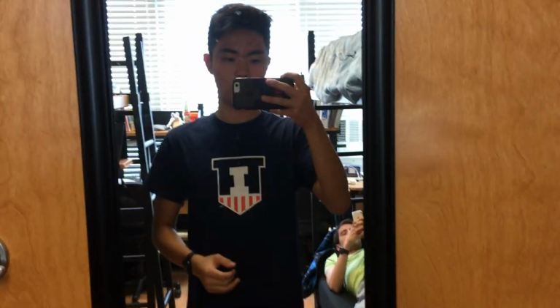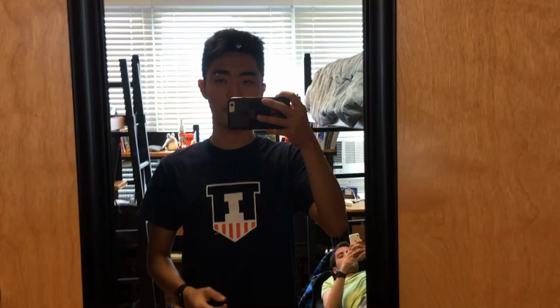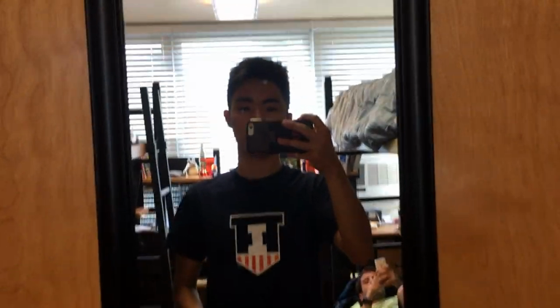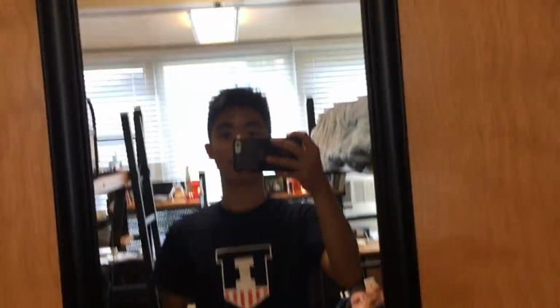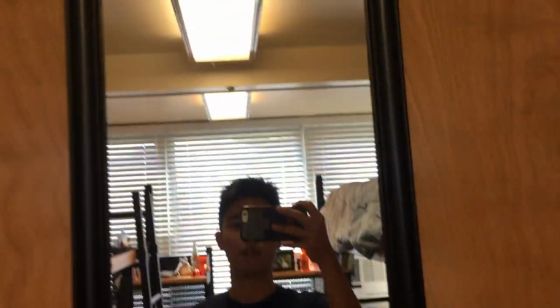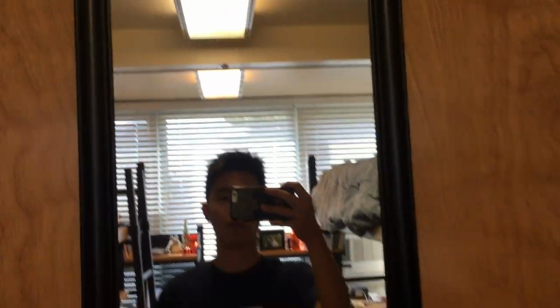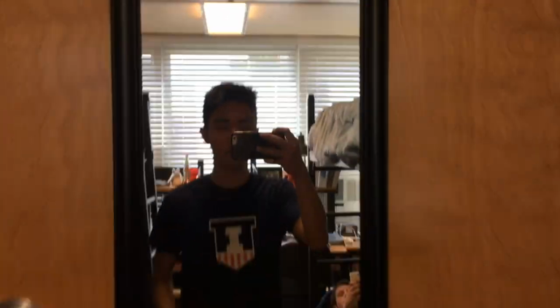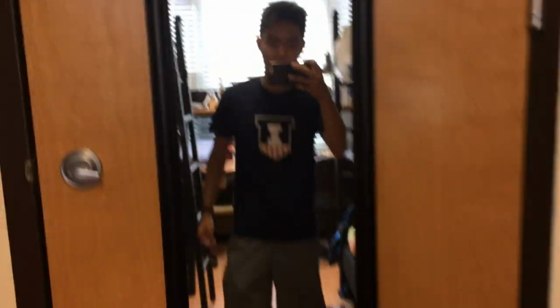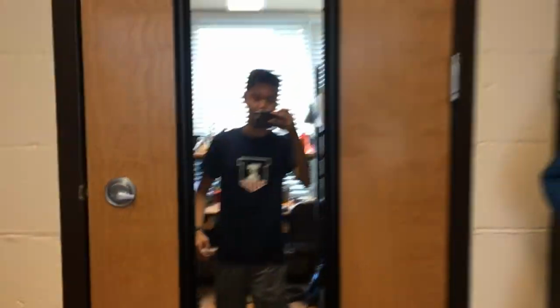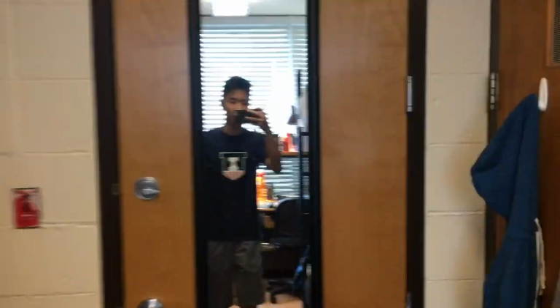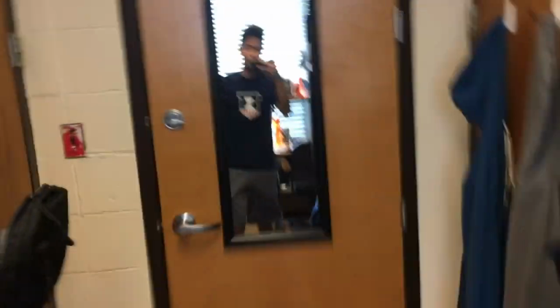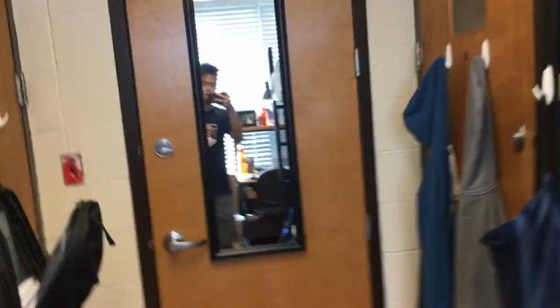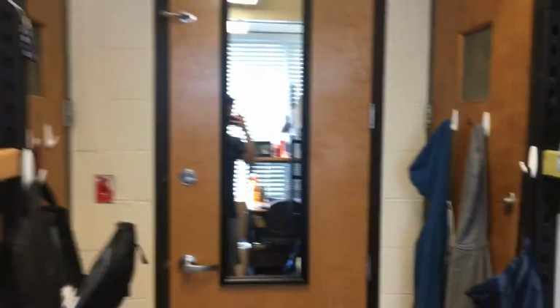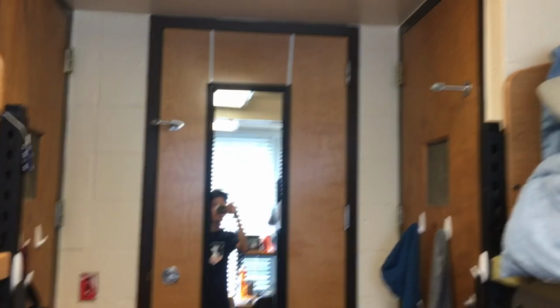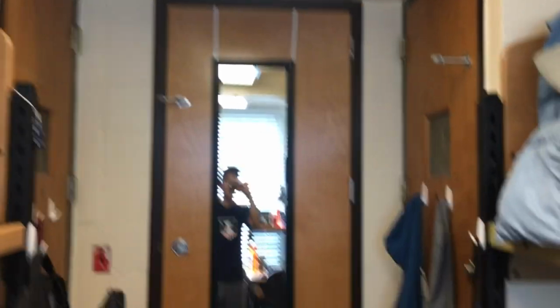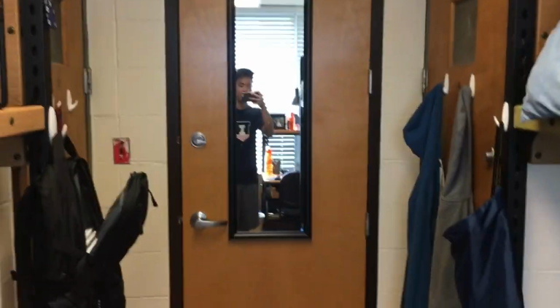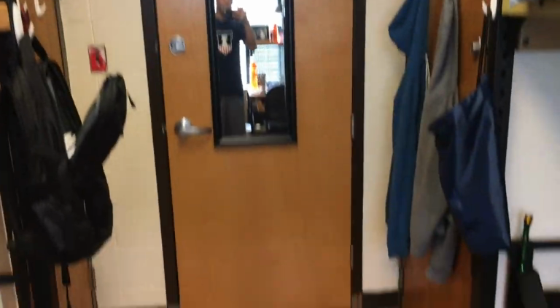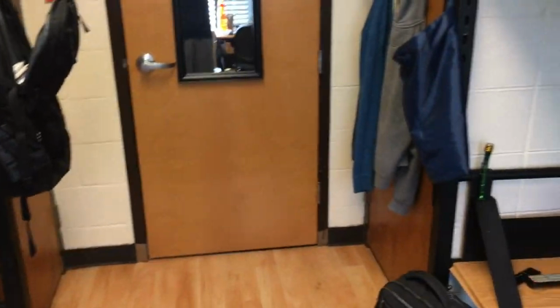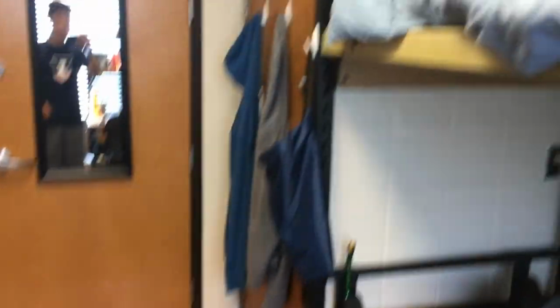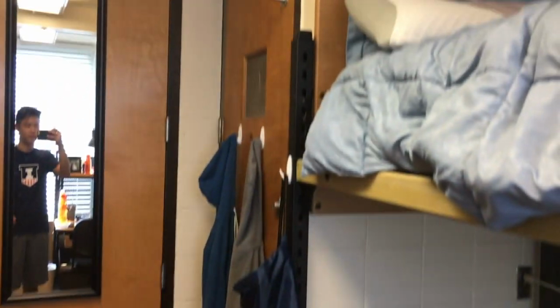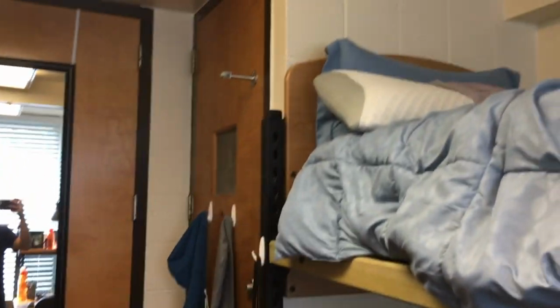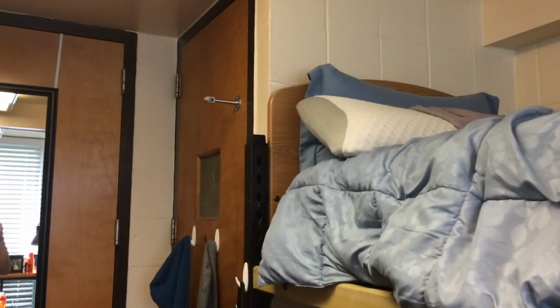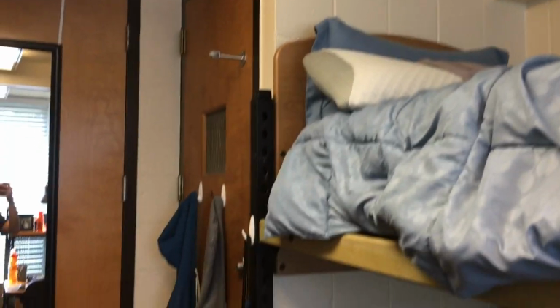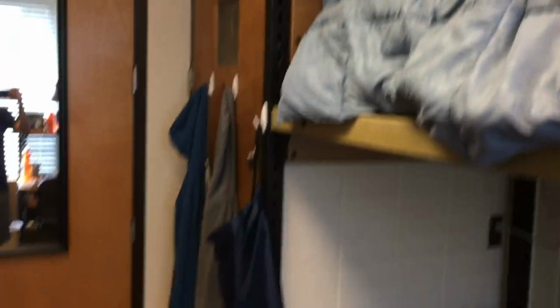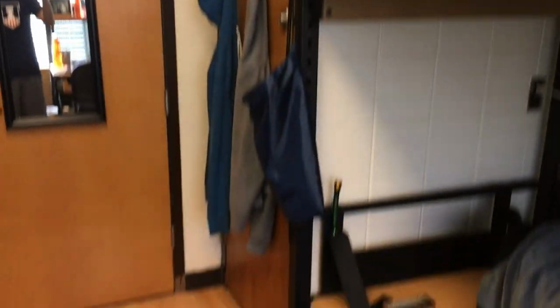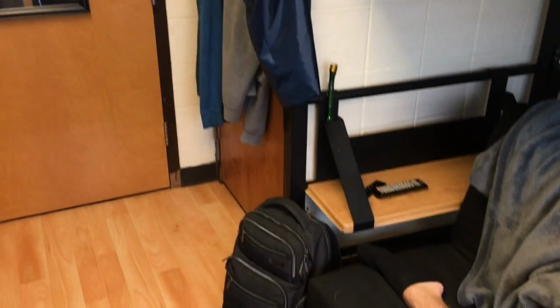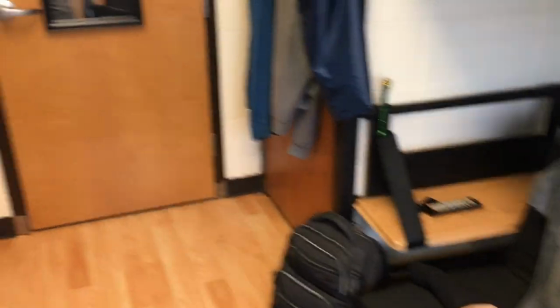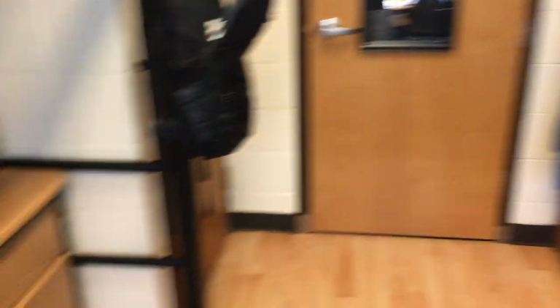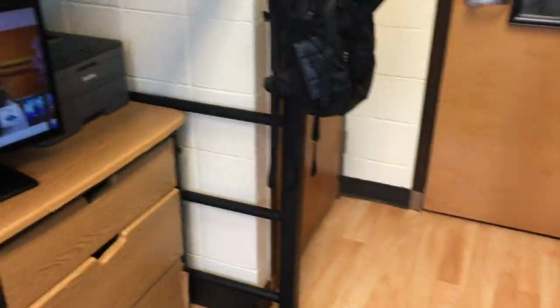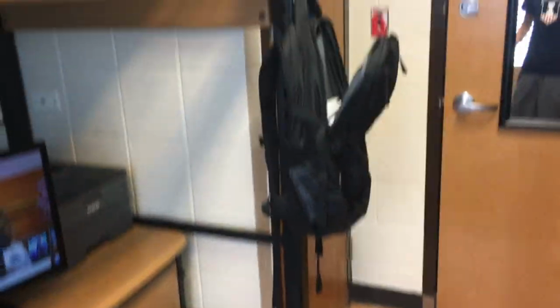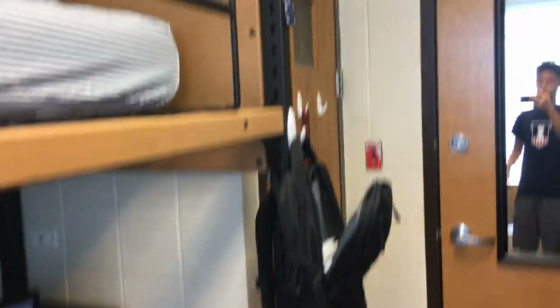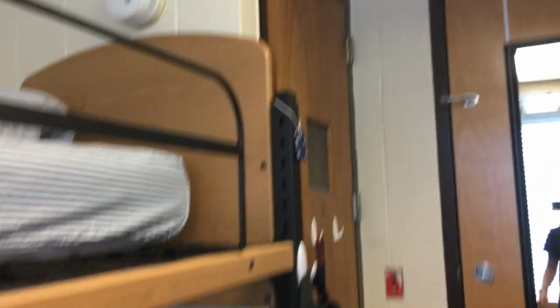Alright, so here's the room. That's the entrance. You can see Danny's side, then you can see my side.